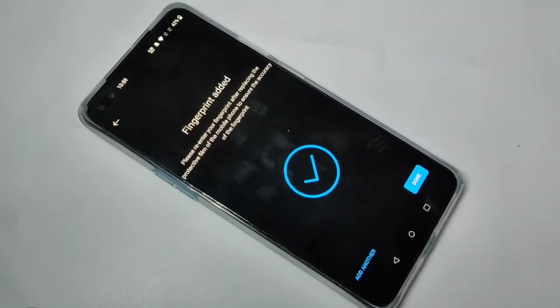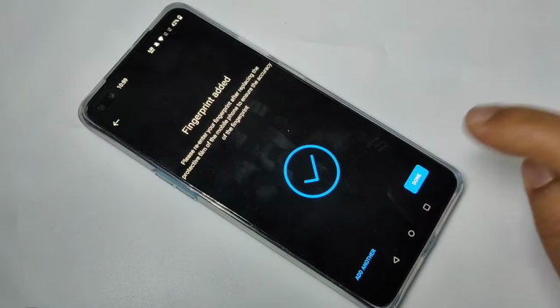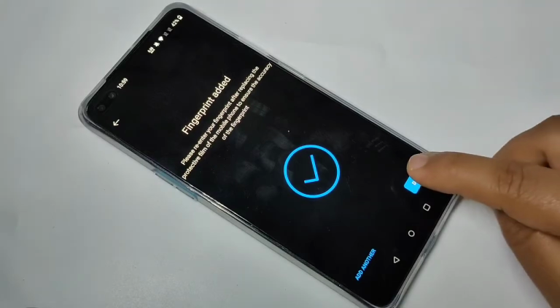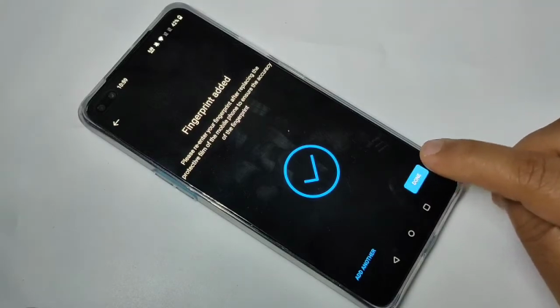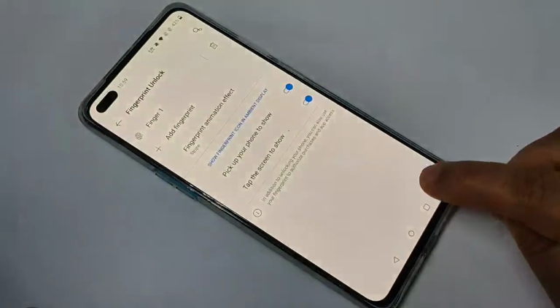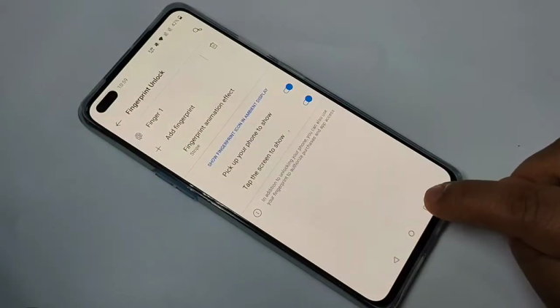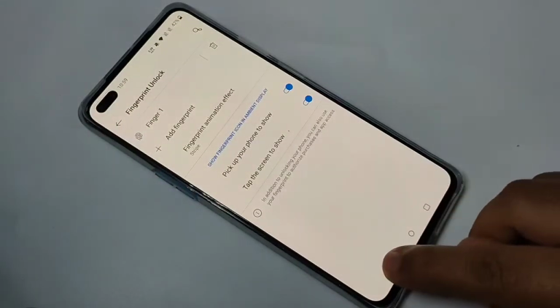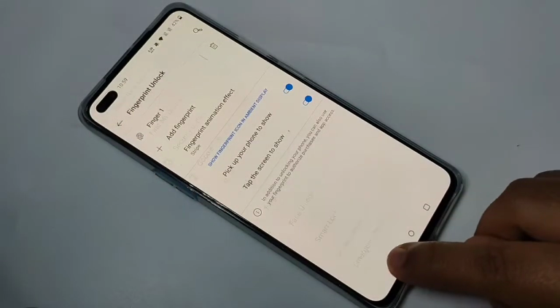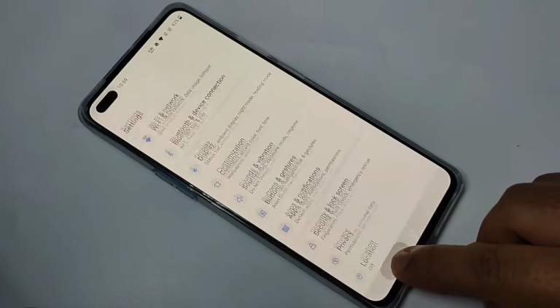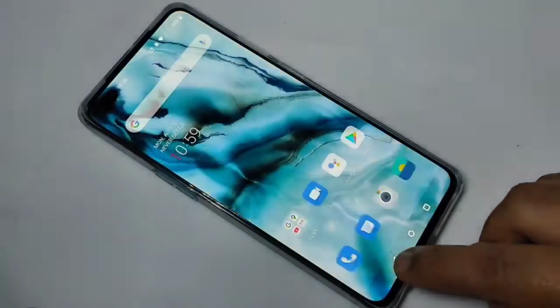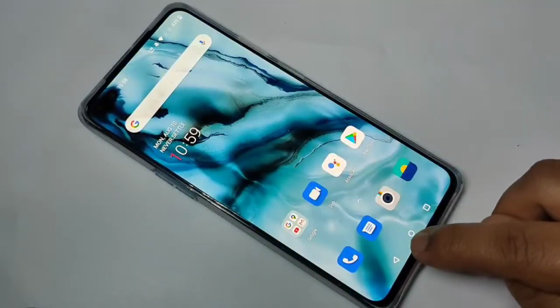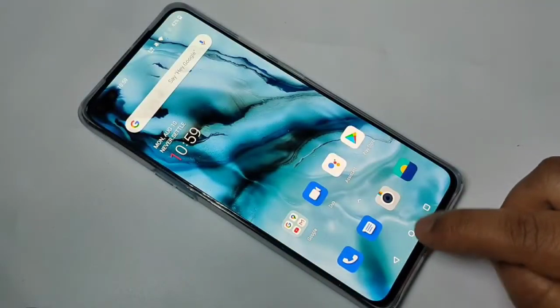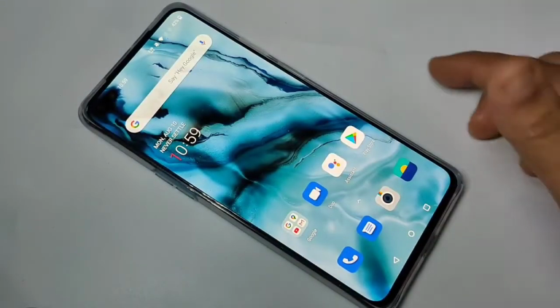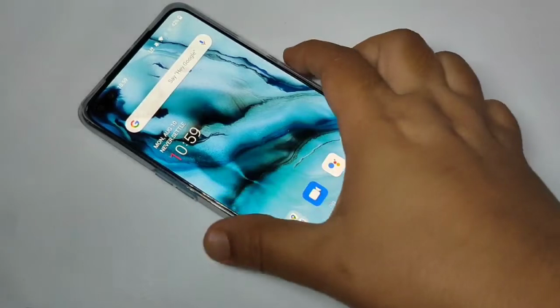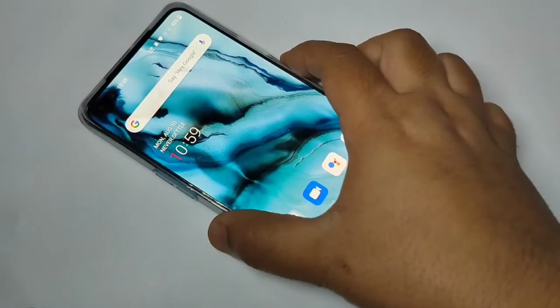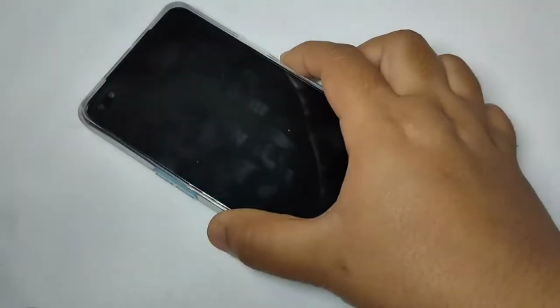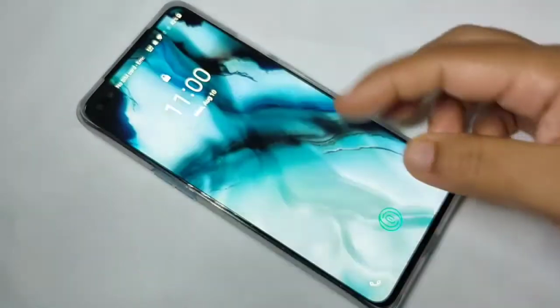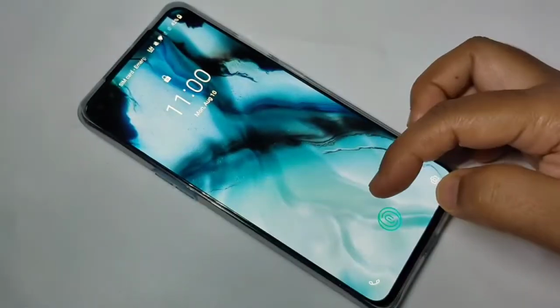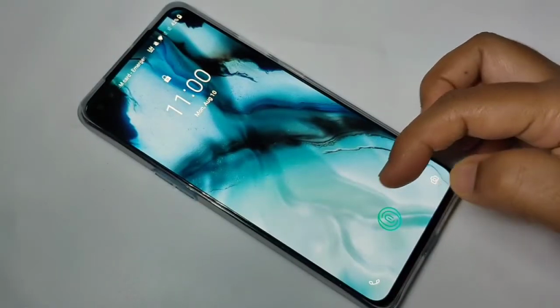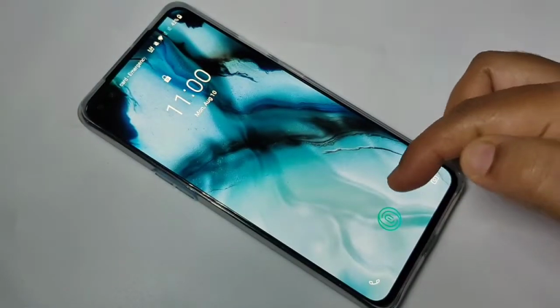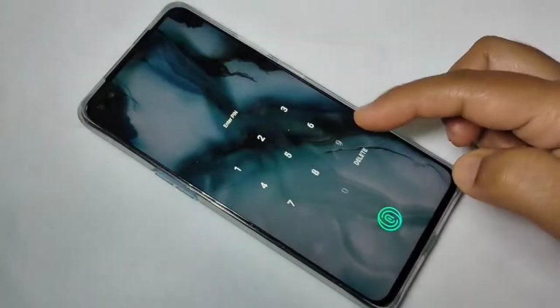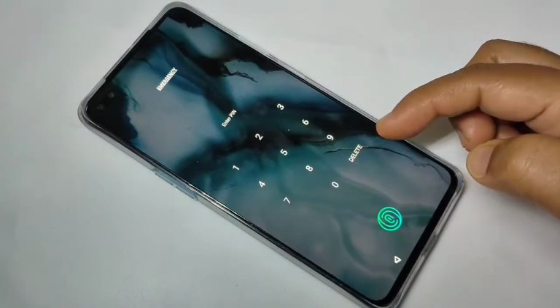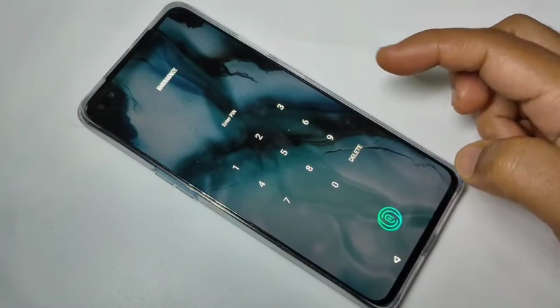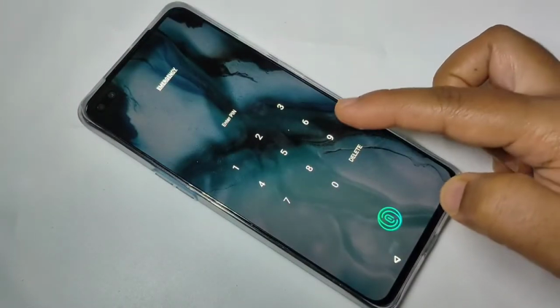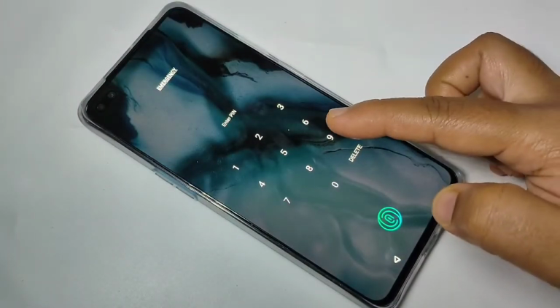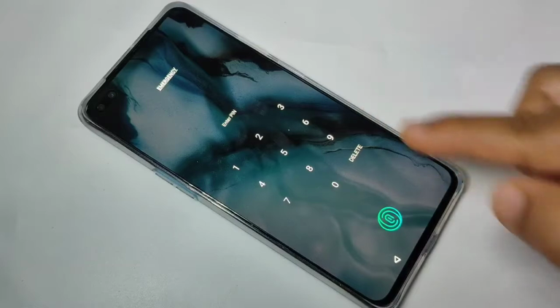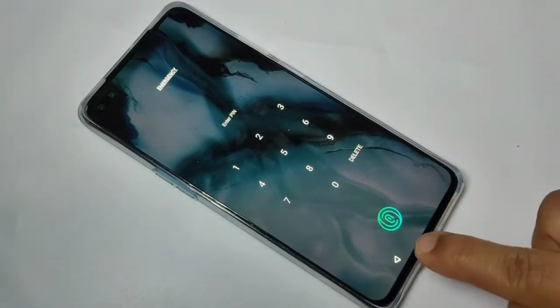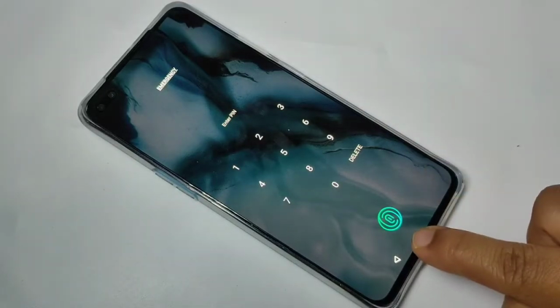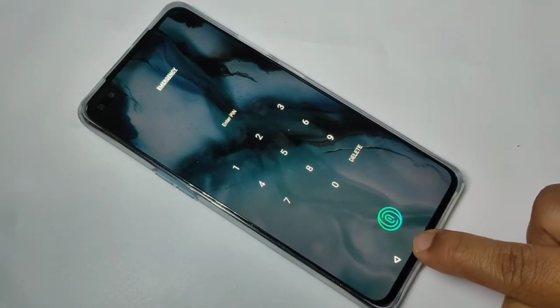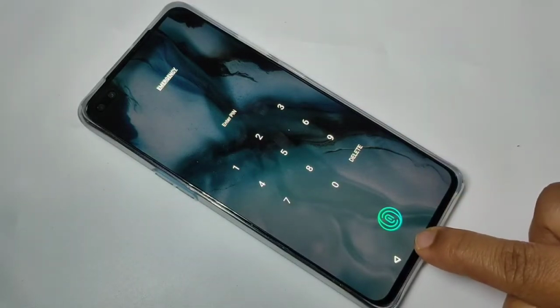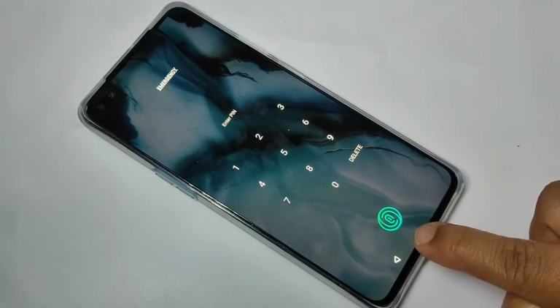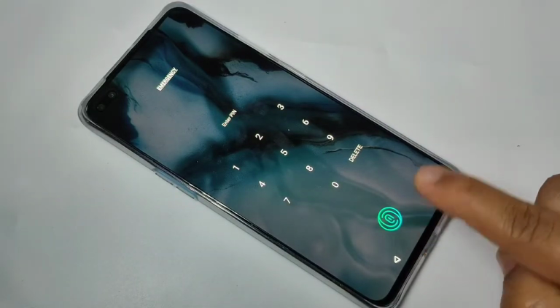That's done — tap on Done, then go back. I will show you how it works. Lock the screen. You can see it is asking for the PIN, and you can also see the fingerprint lock icon here.